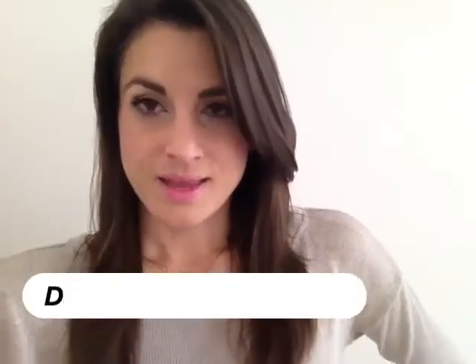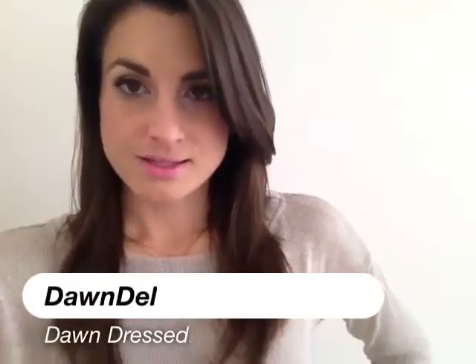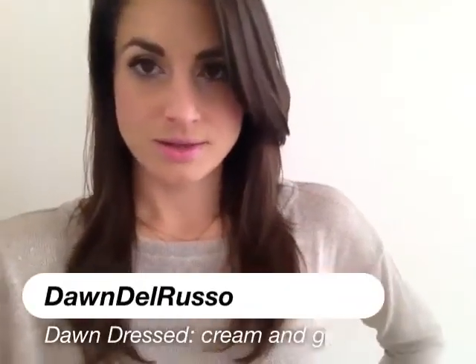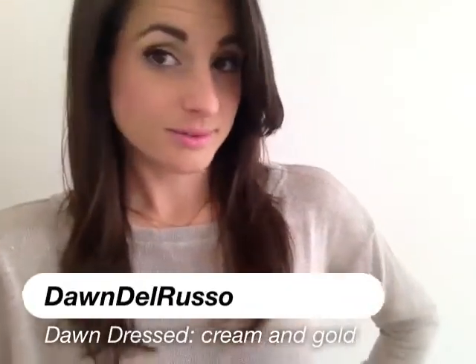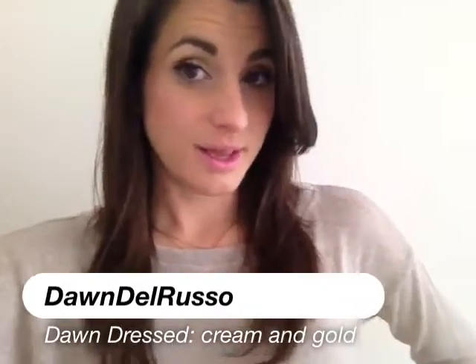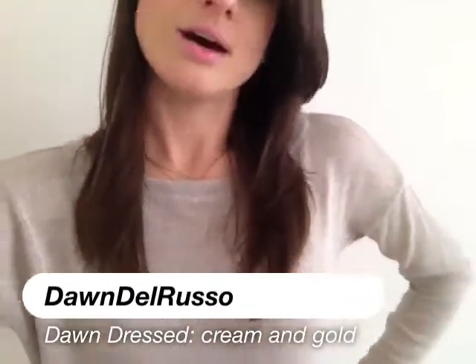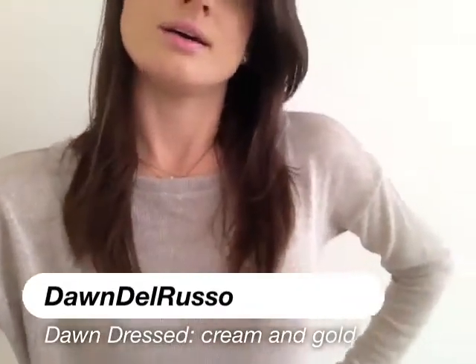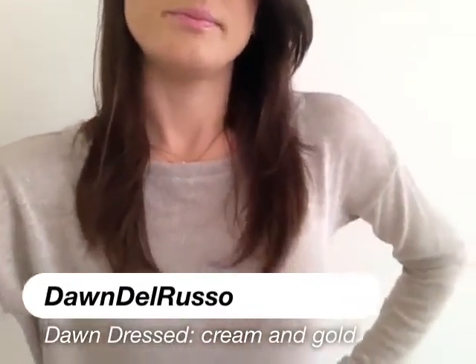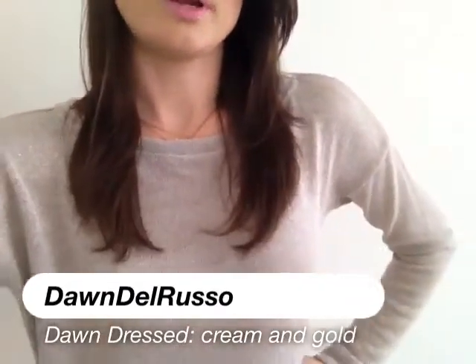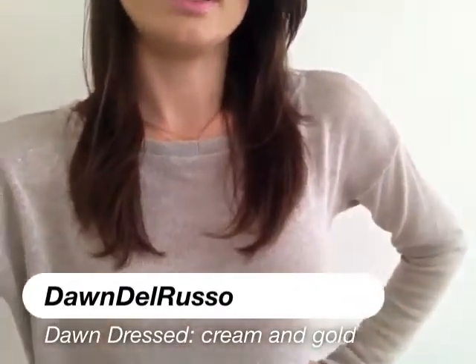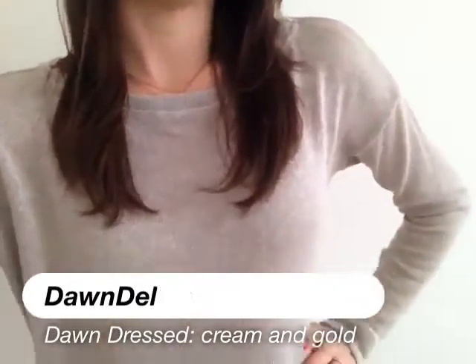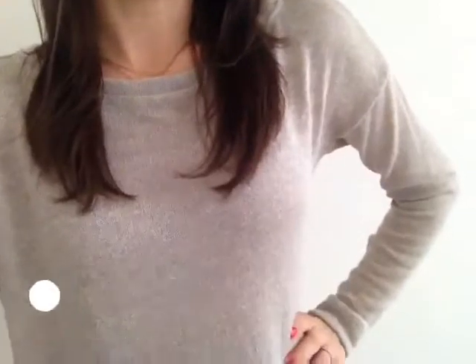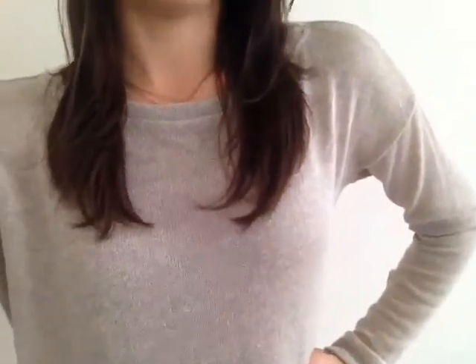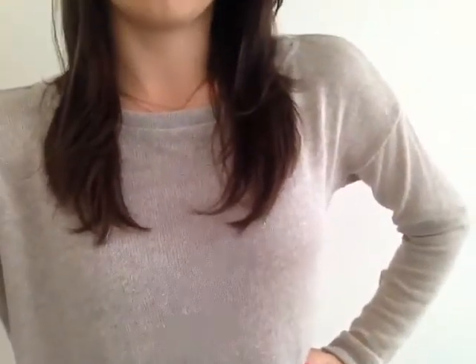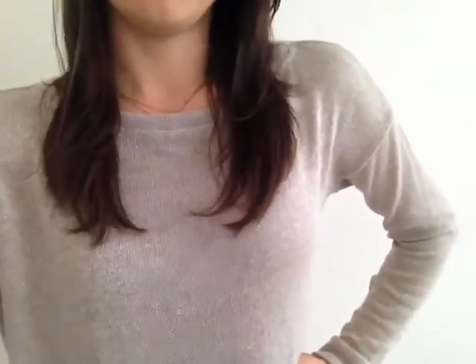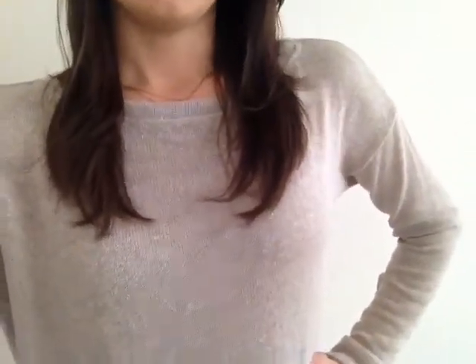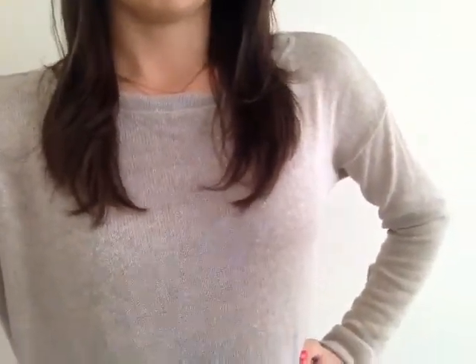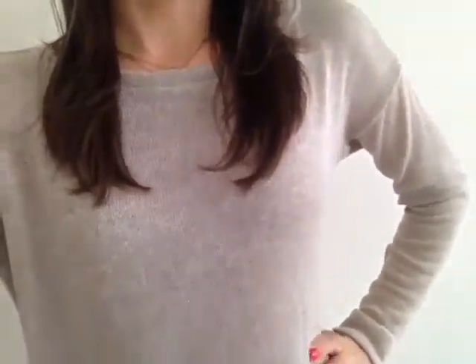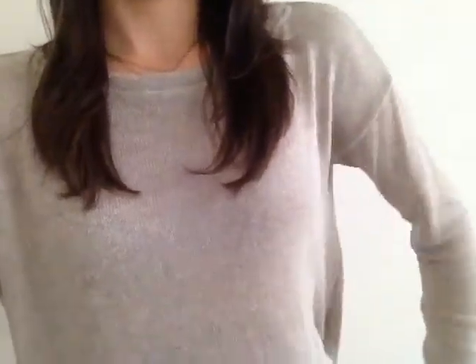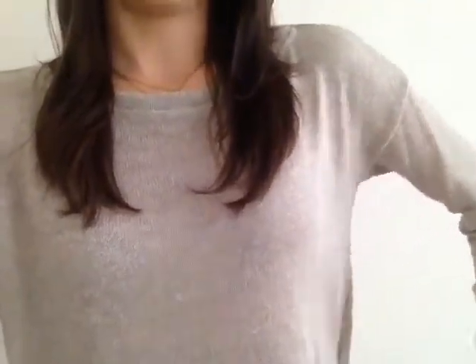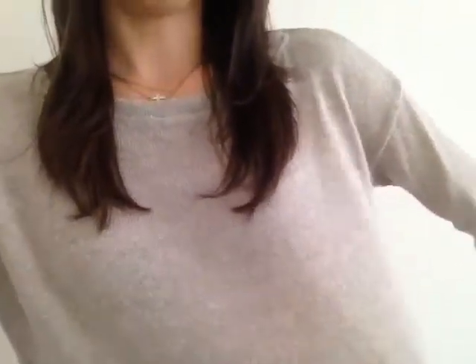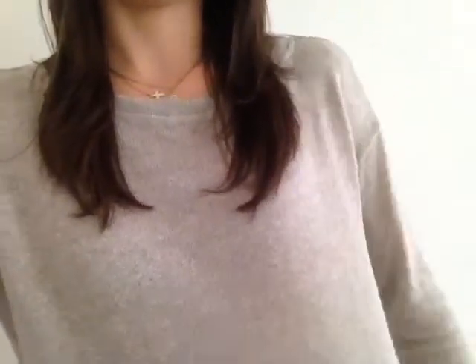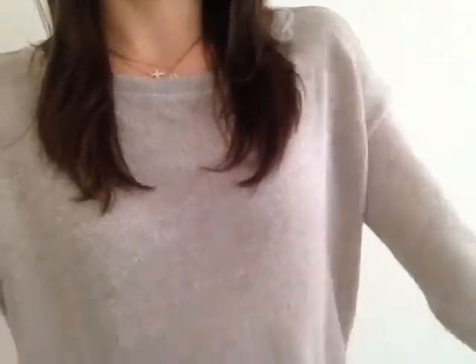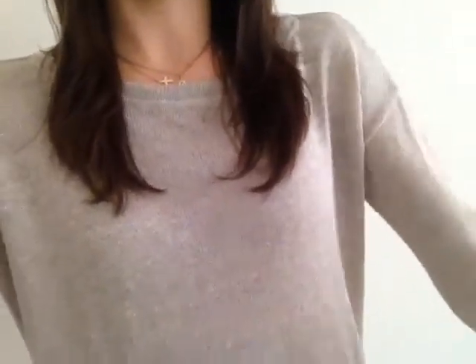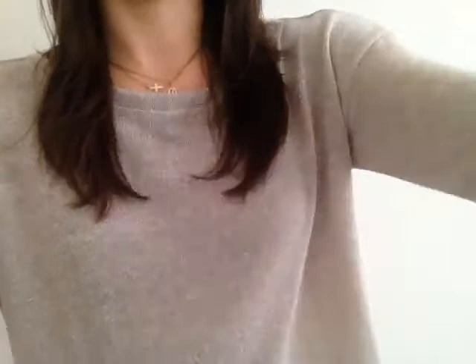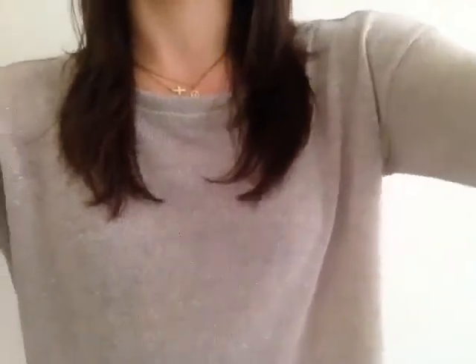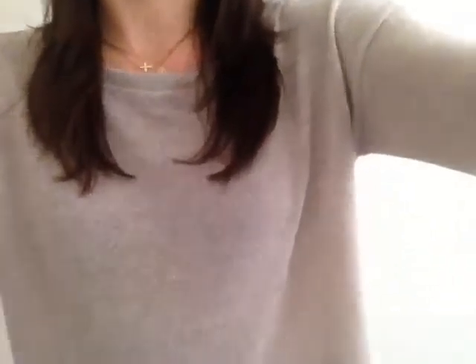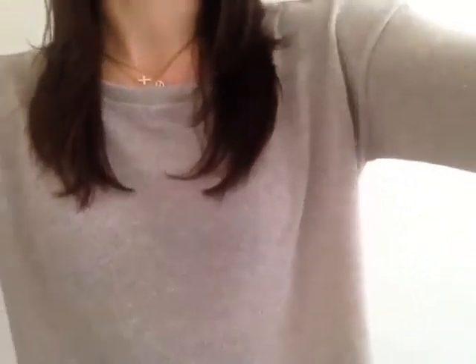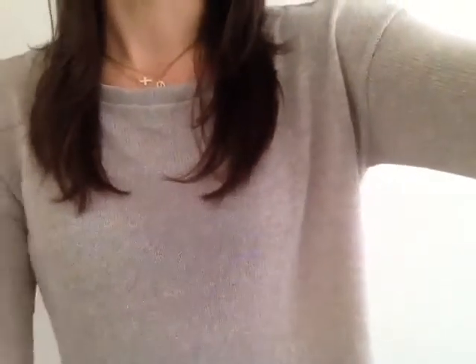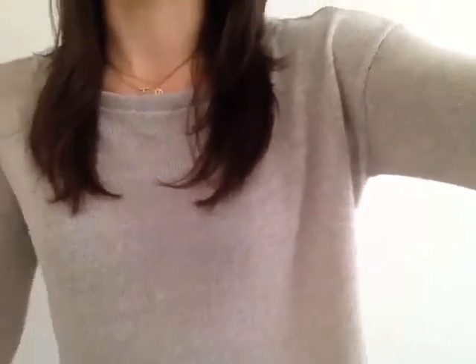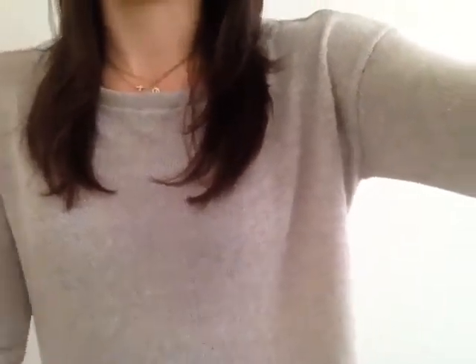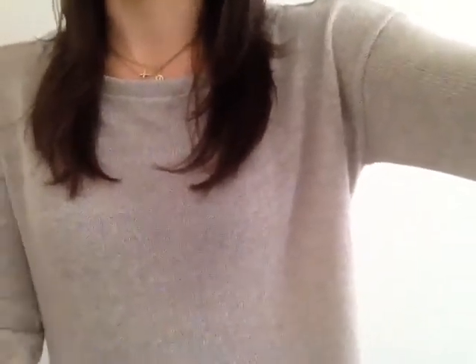Hey guys, here's another outfit of the day. This sweater is a metallic-y gold sweater from C&C California. It's kind of loose and big. I like the way these fit in the winter, and it's not itchy or anything, so that's even more important to me.